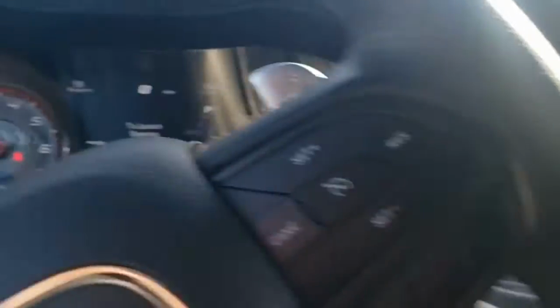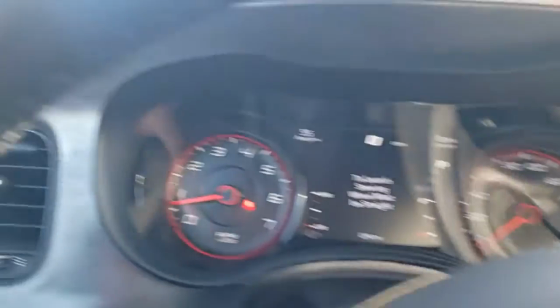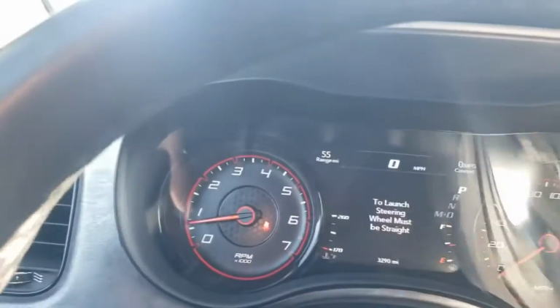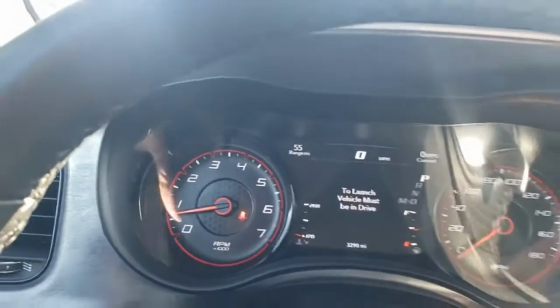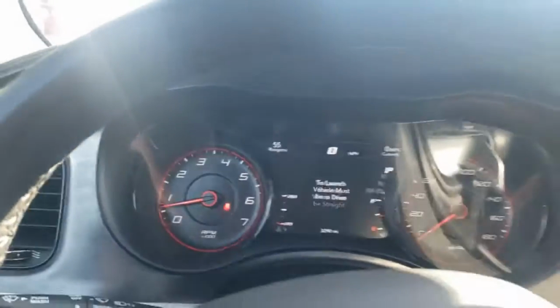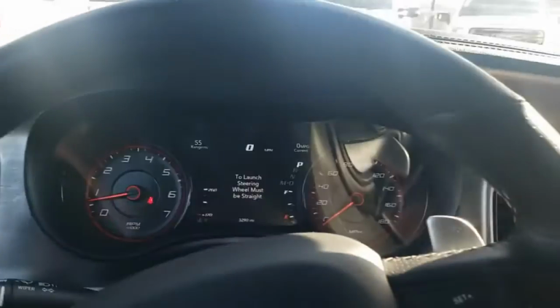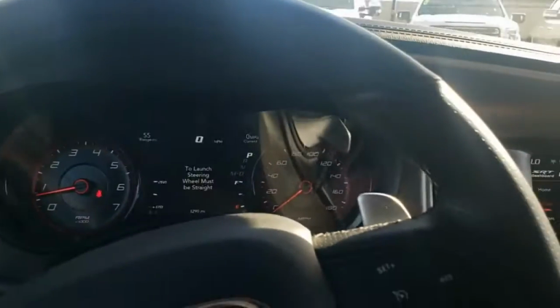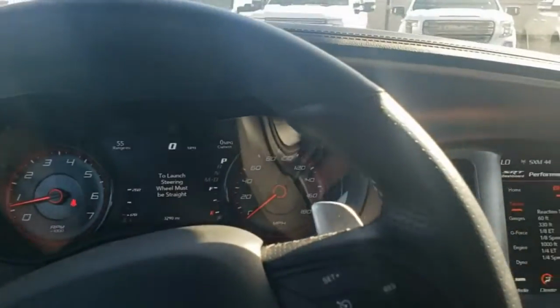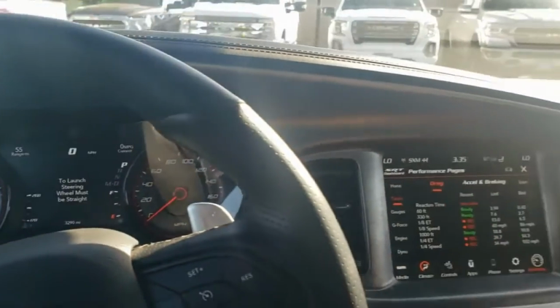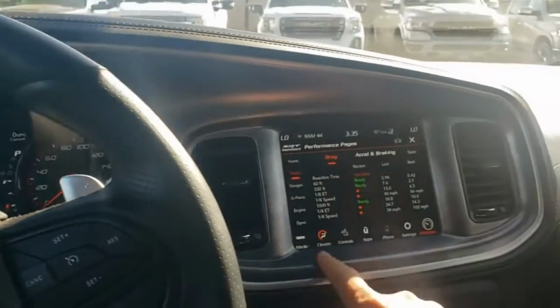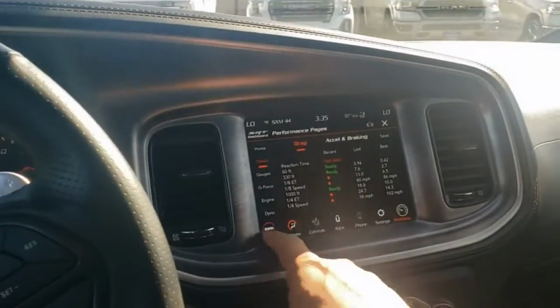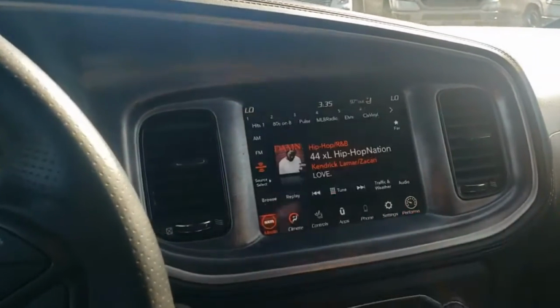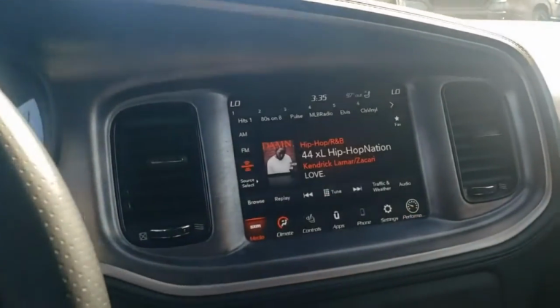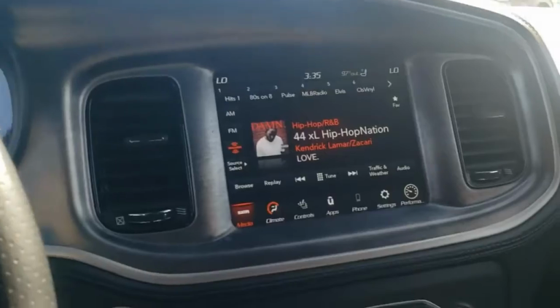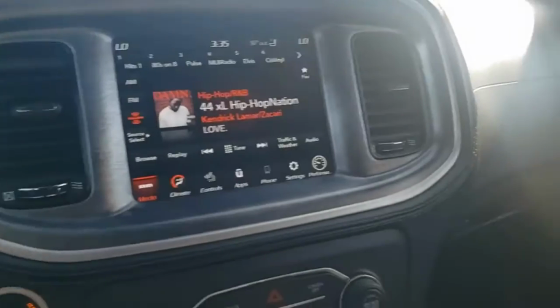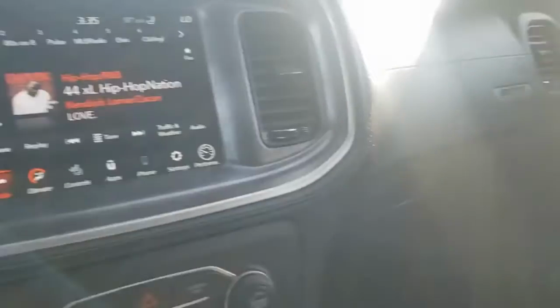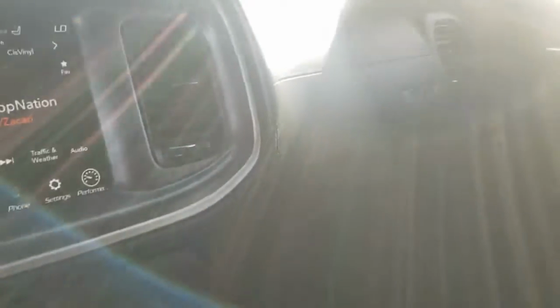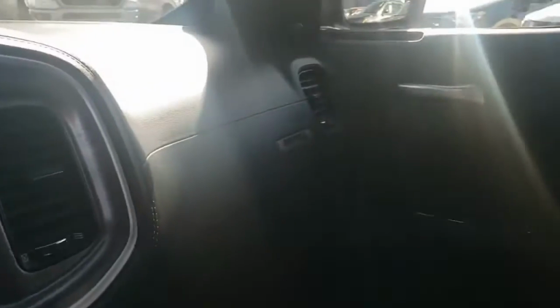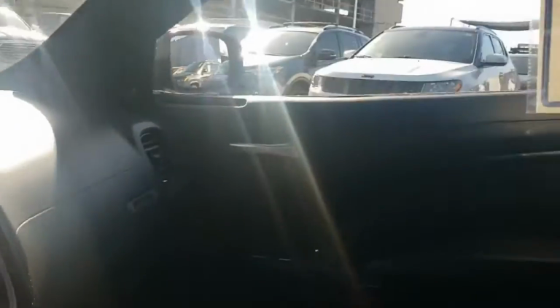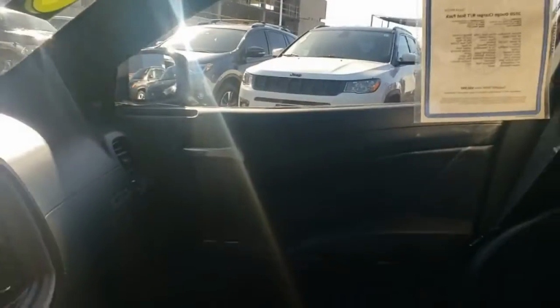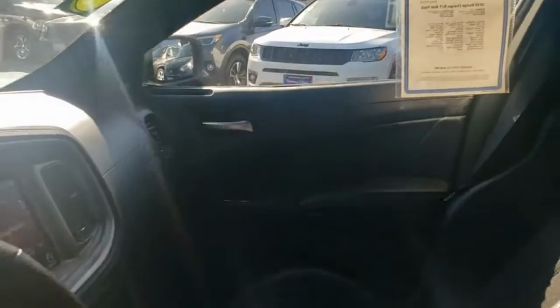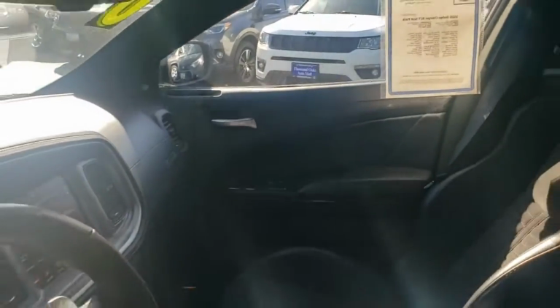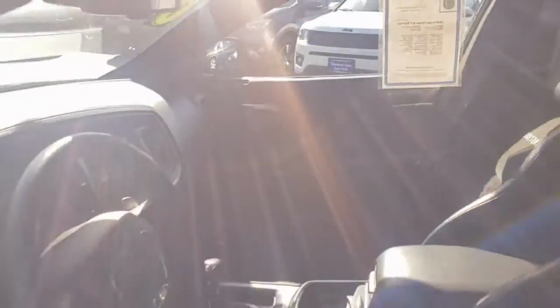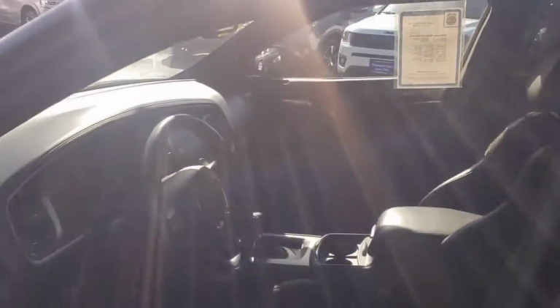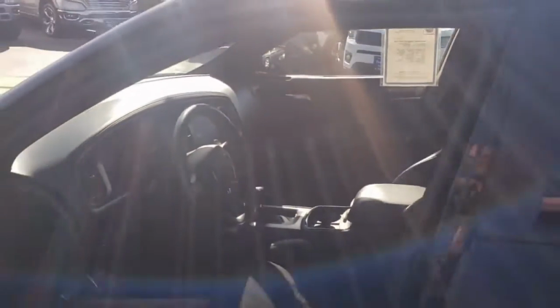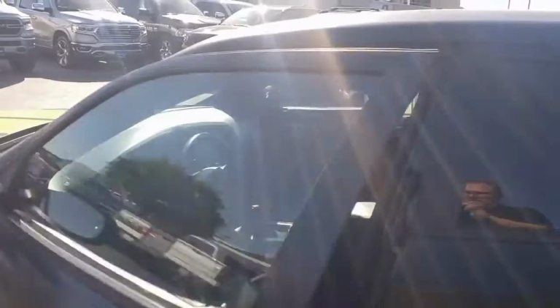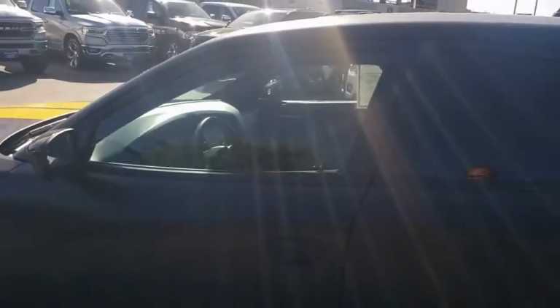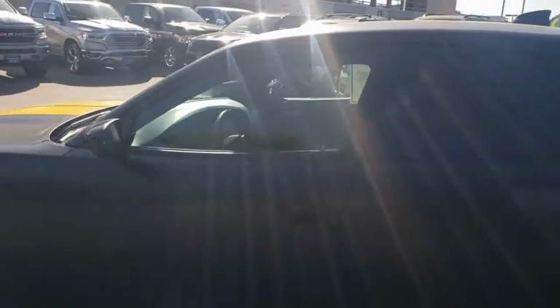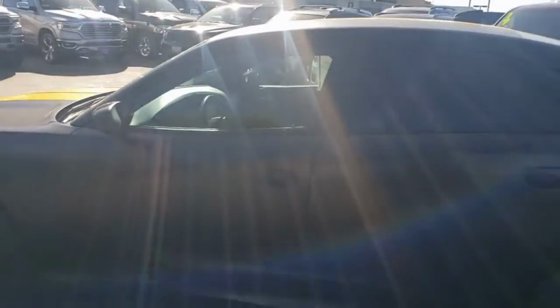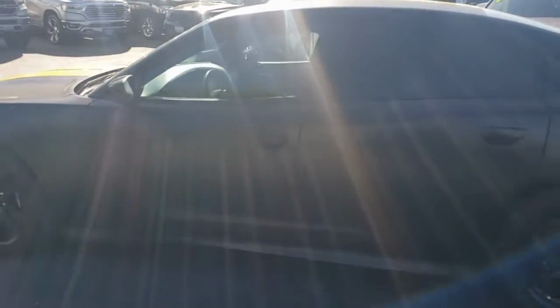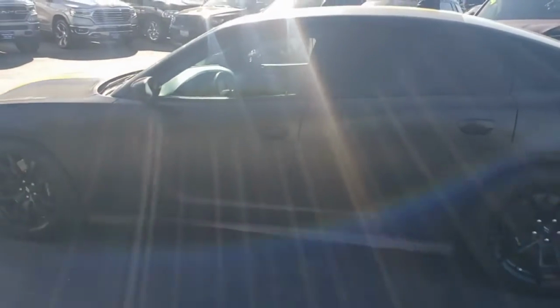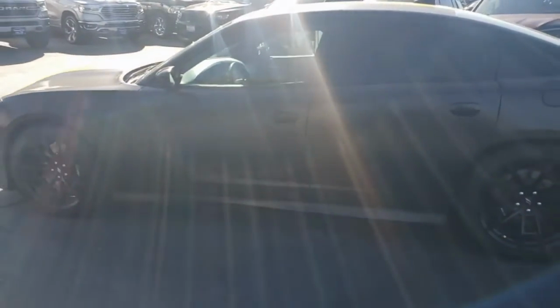If you like what you see, call, direct message us, or visit our website for pricing and more details. Again, this is Shaver Jeep and Dodge in Thousand Oaks, and you just previewed a pre-owned 2020 Daytona Dodge Charger Scat Pack. See you soon.